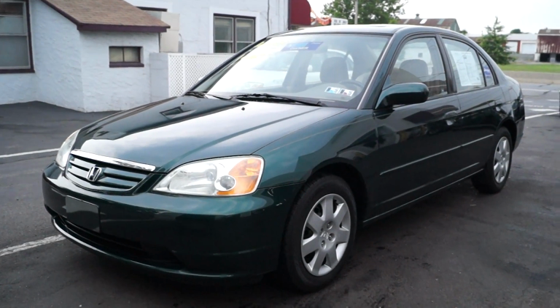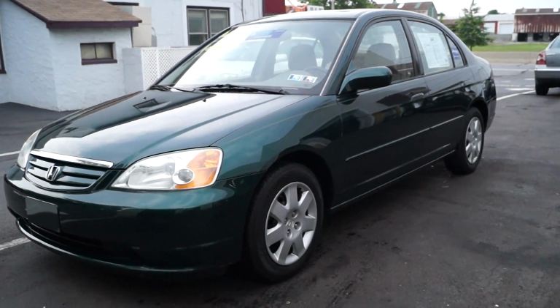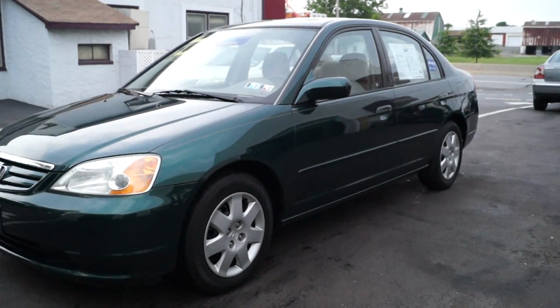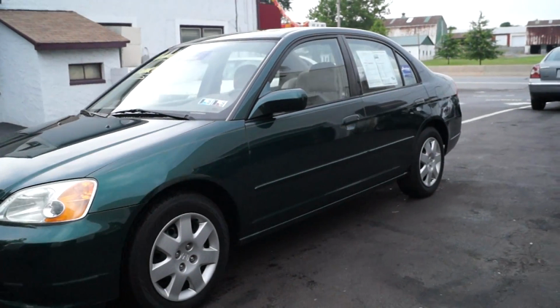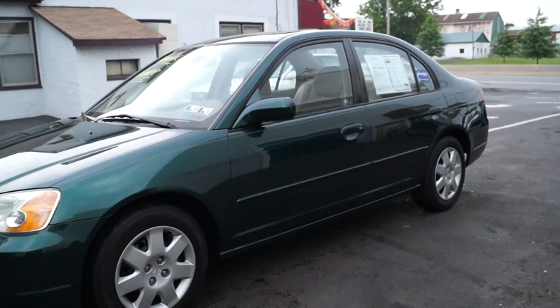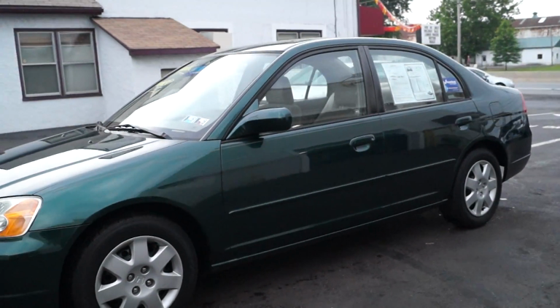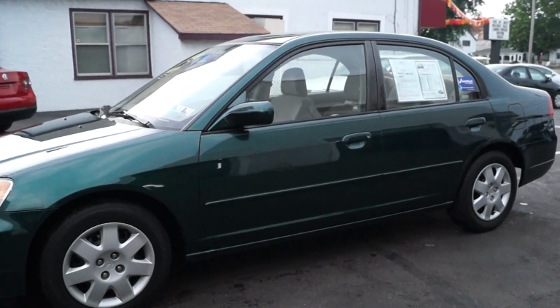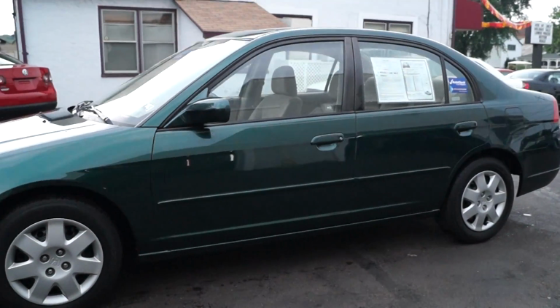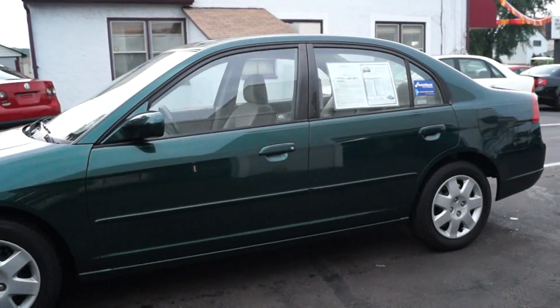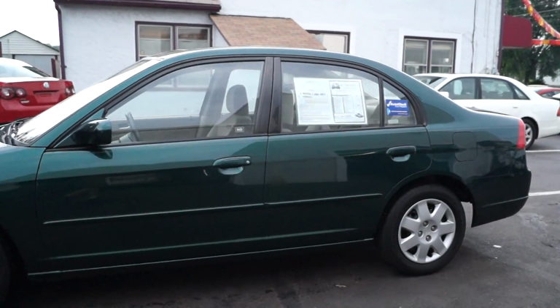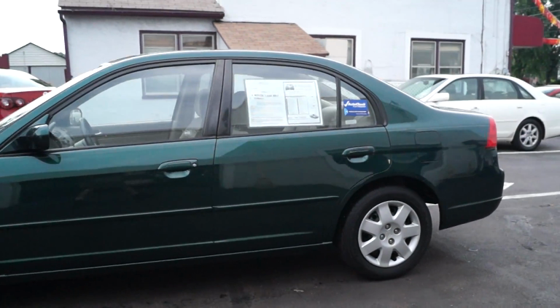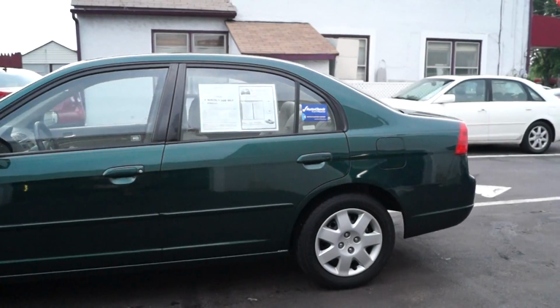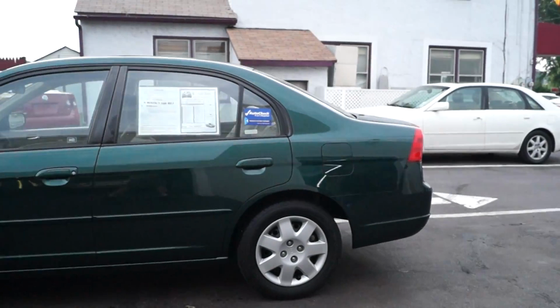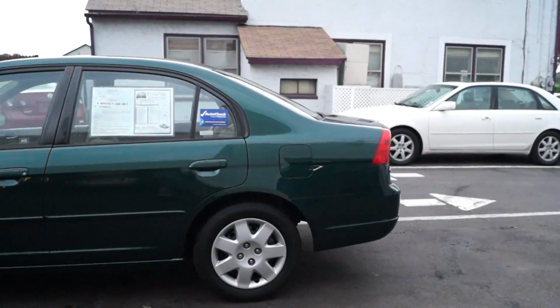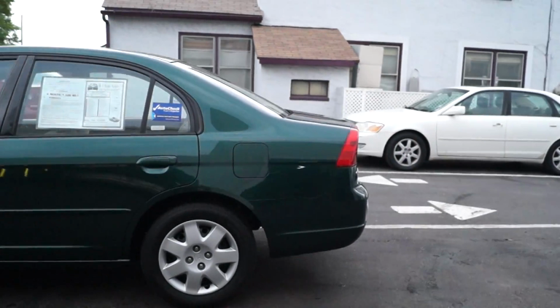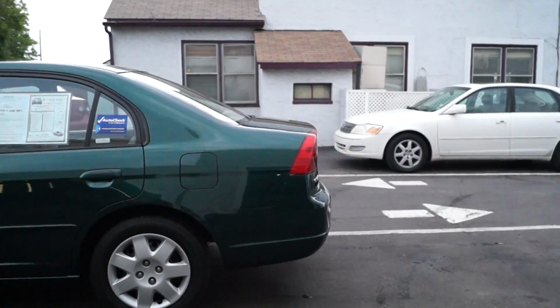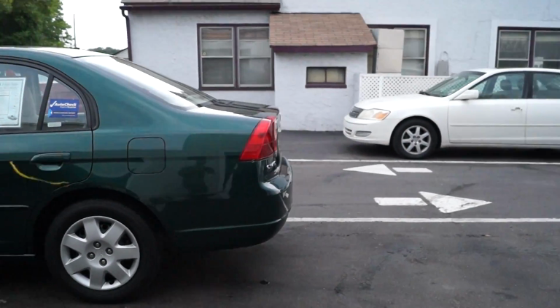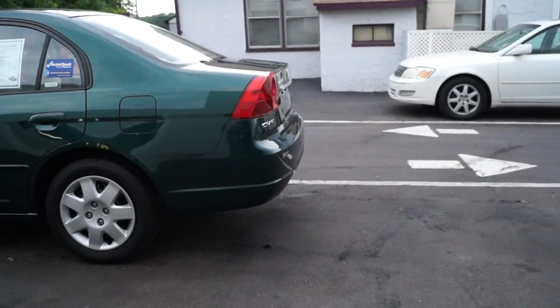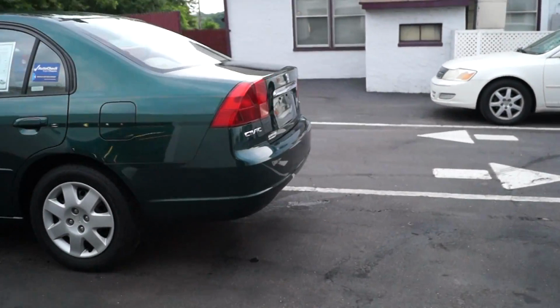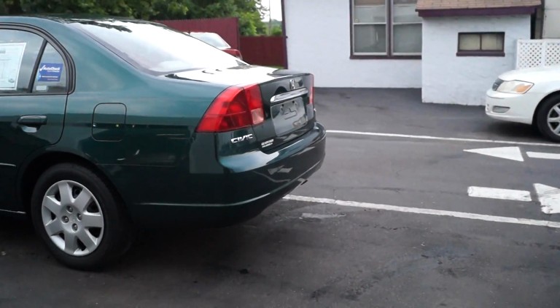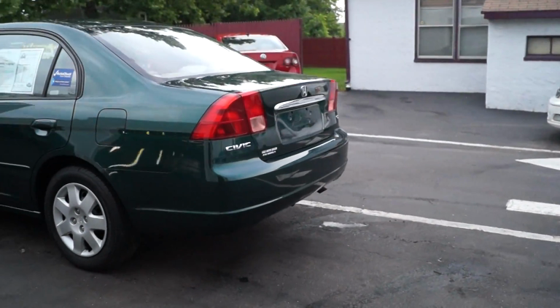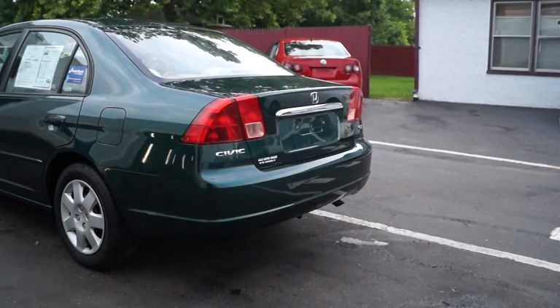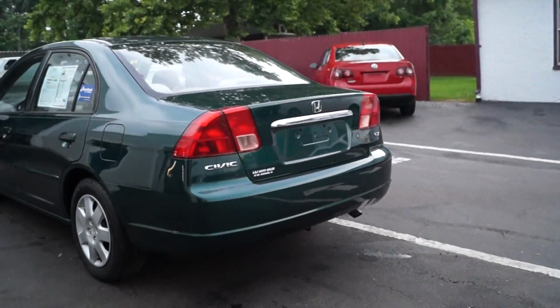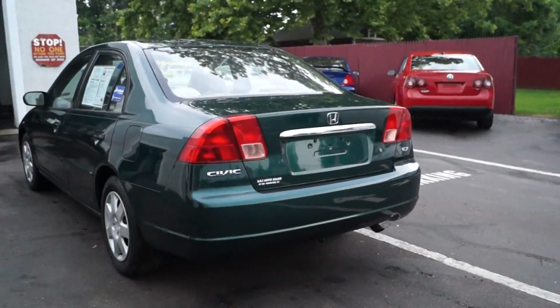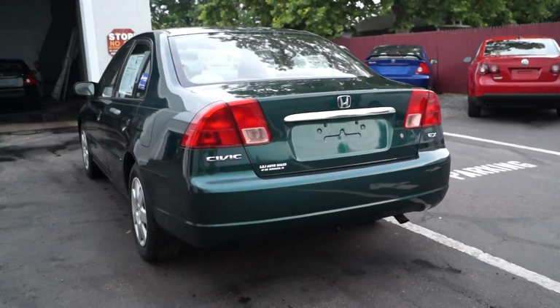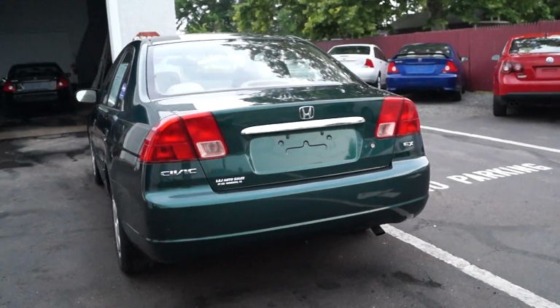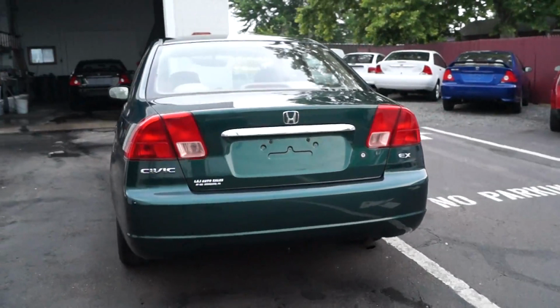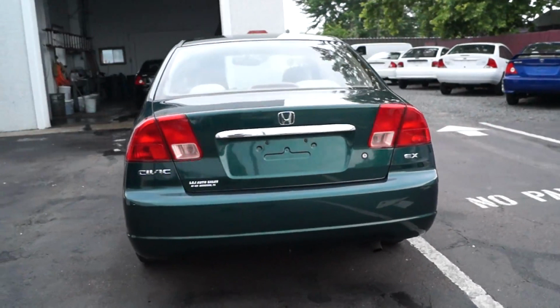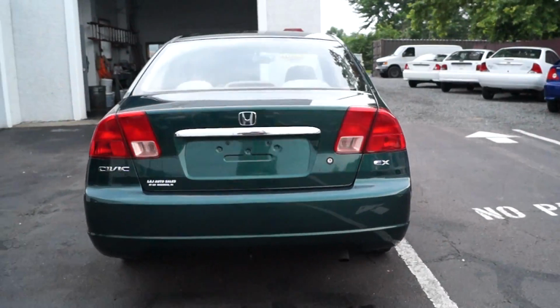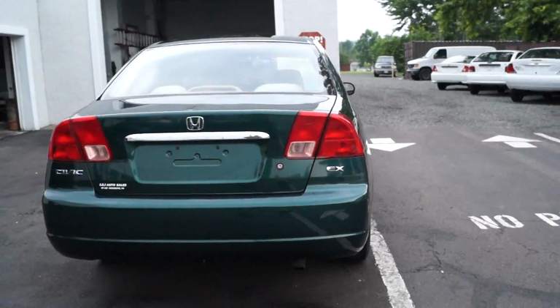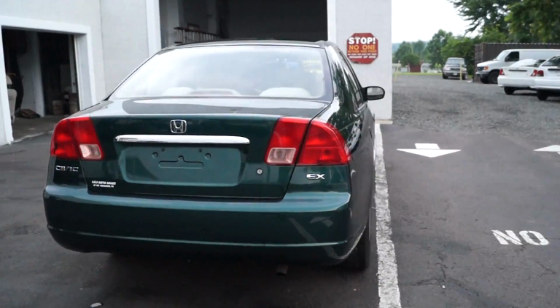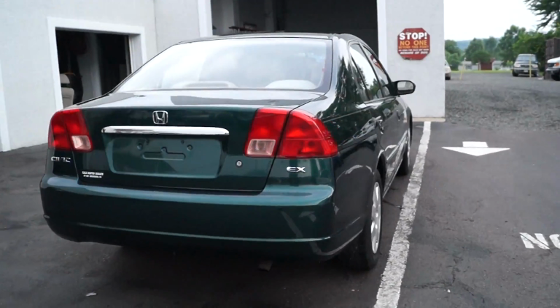Today we have a 2002 Honda Civic EX. It's powered by a 1.7-liter 4-cylinder motor with an automatic overdrive transmission. It's a one-owner car with 136,000 miles that literally runs and drives like new.